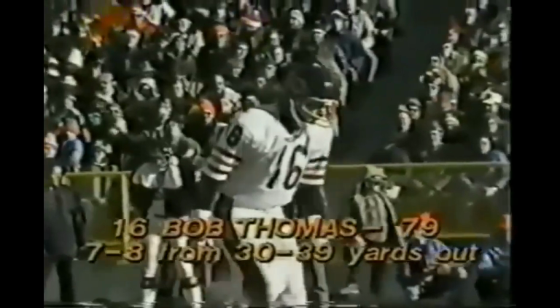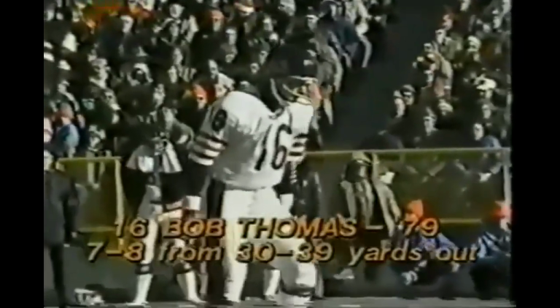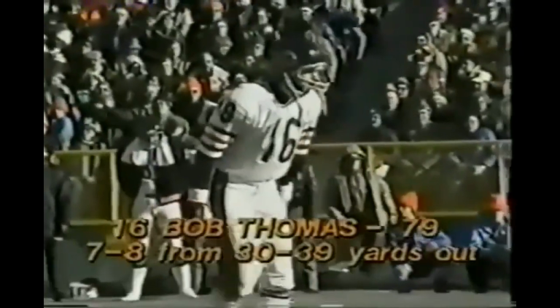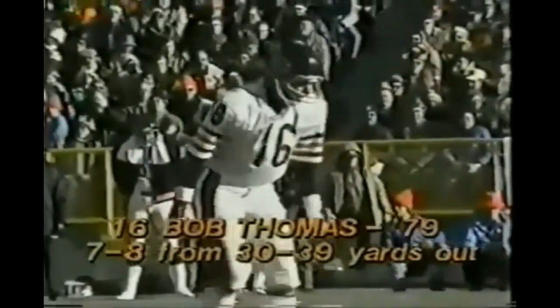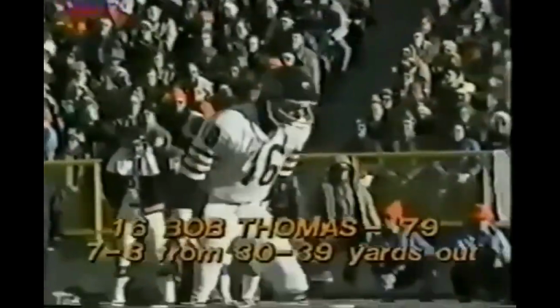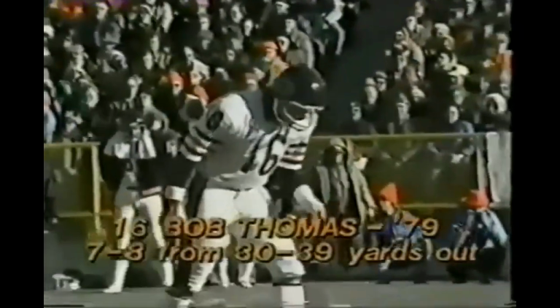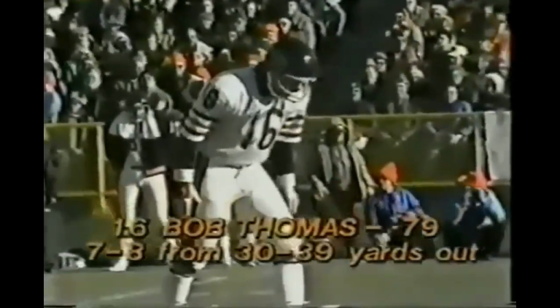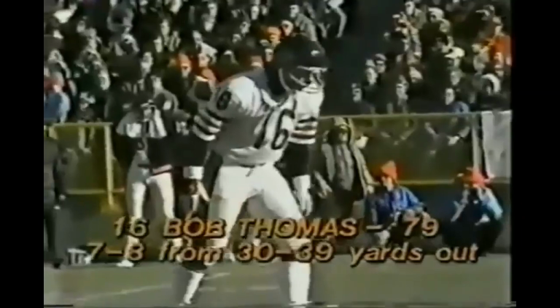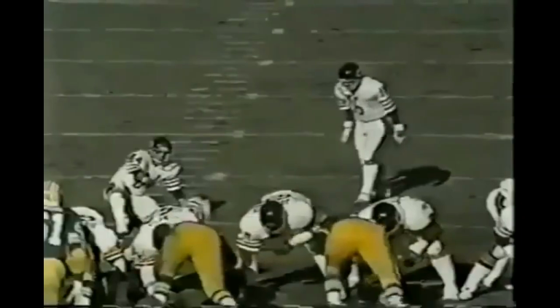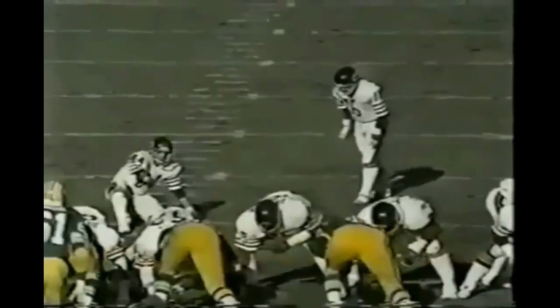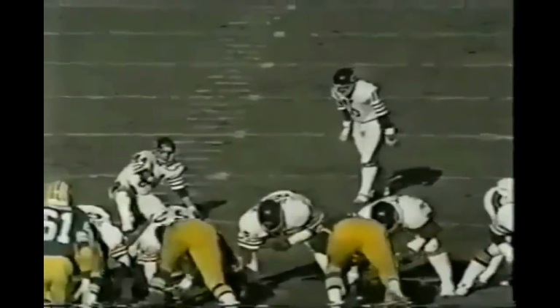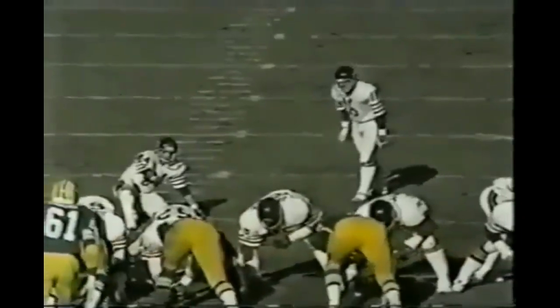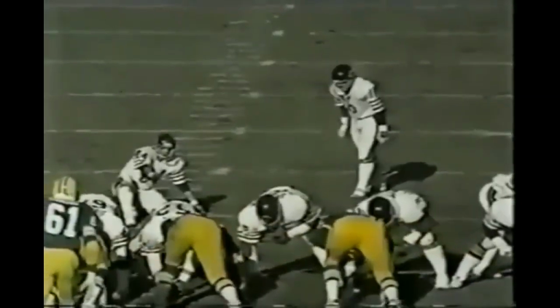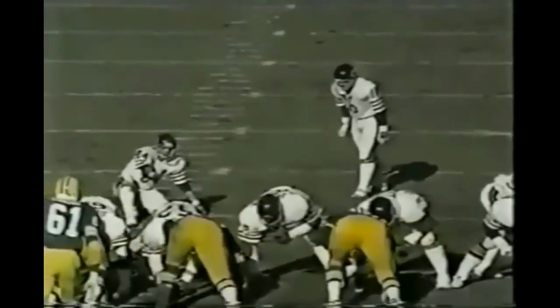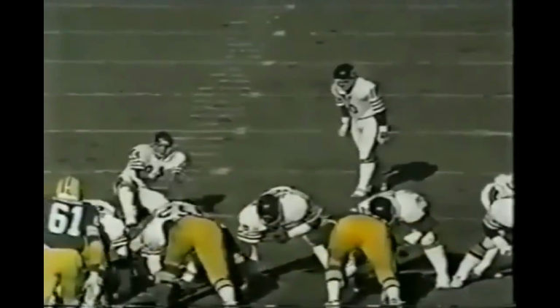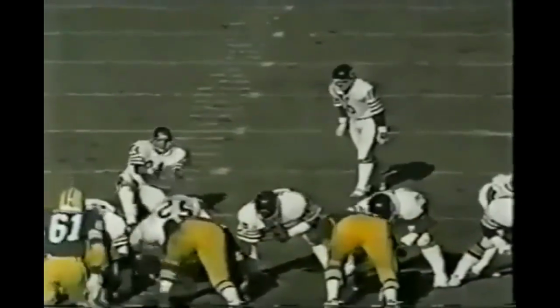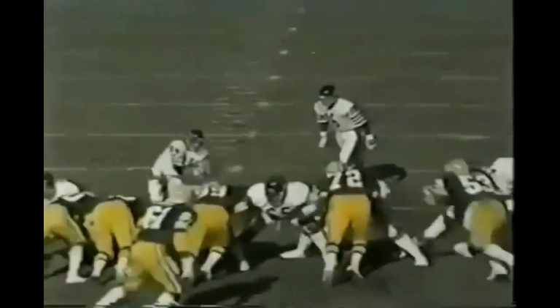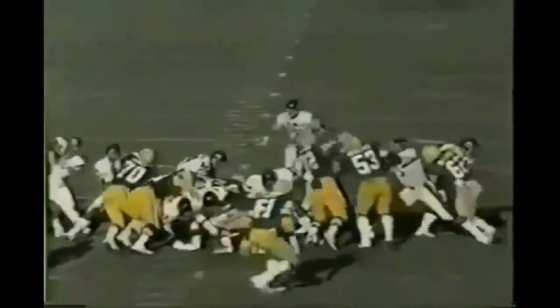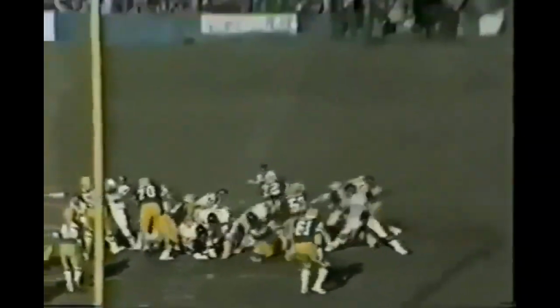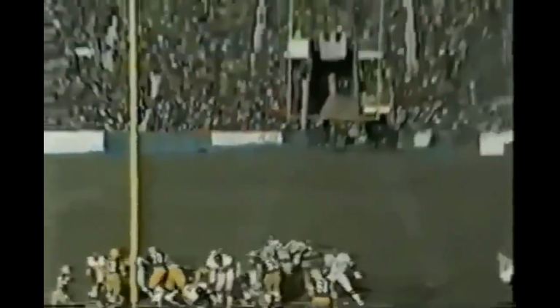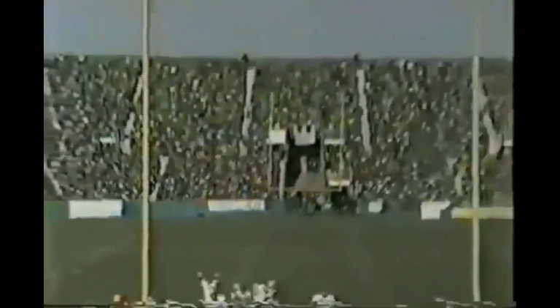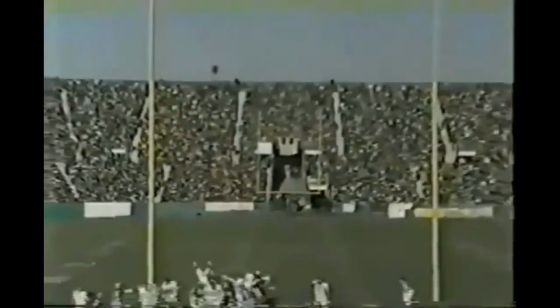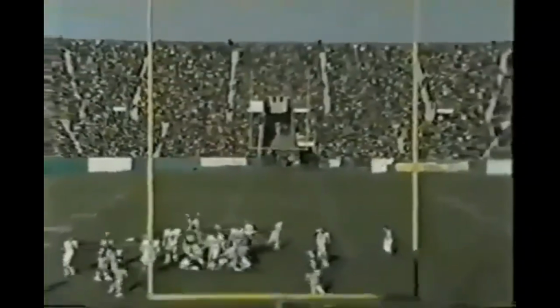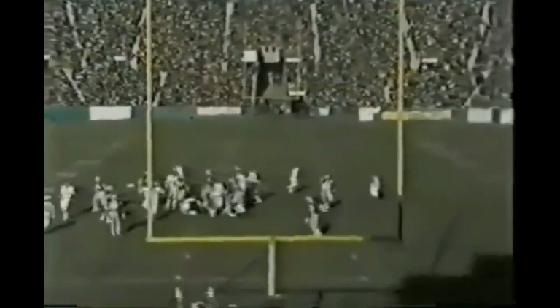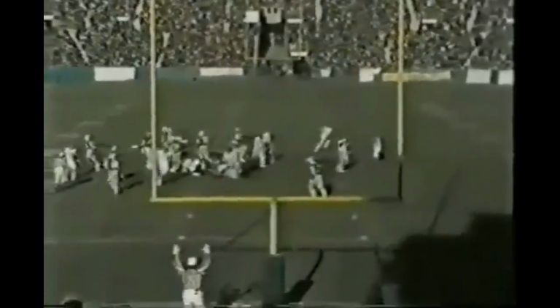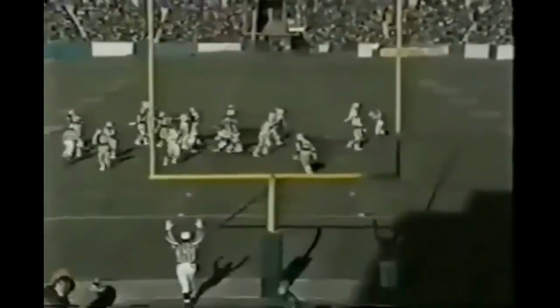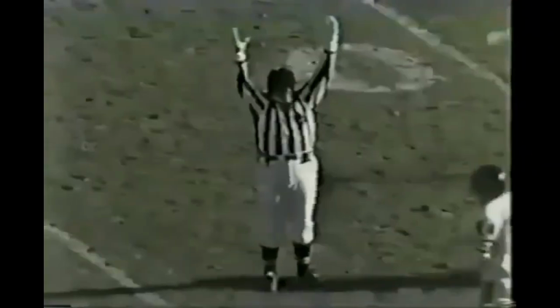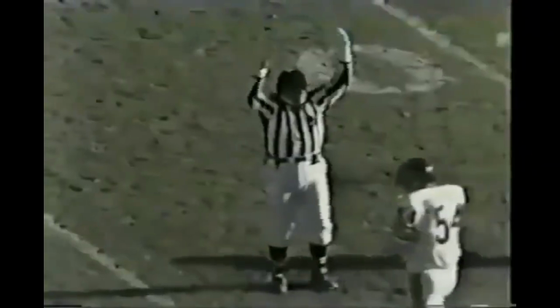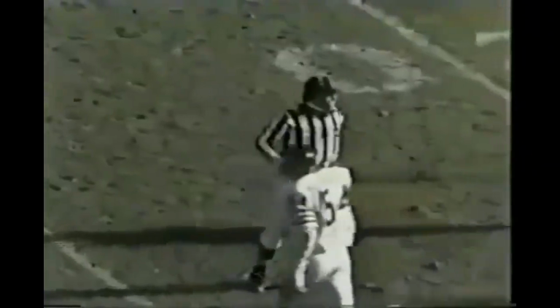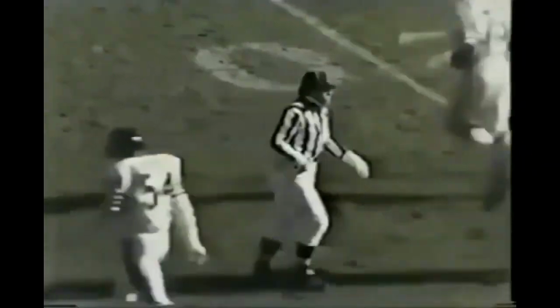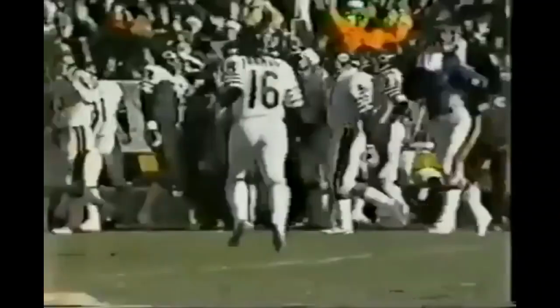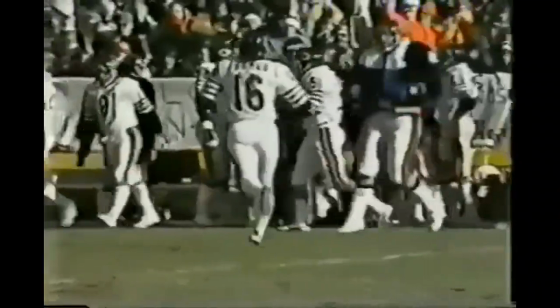From about 35 yards out with Bashnagel holding. How would you kick it into the sun? It would be difficult. But Bob Thomas makes it look easy from 35 yards out.